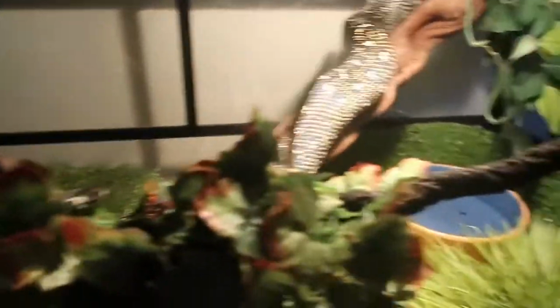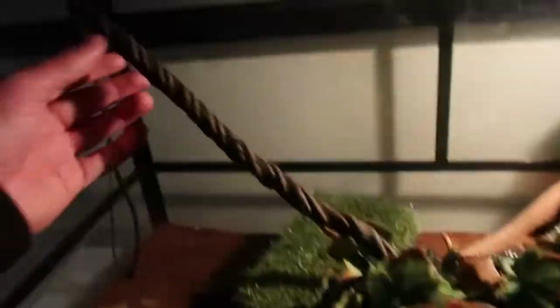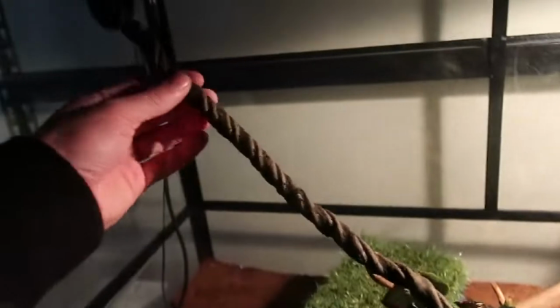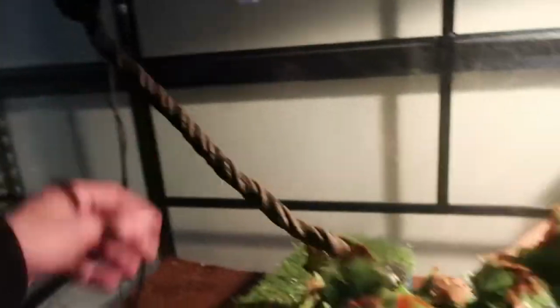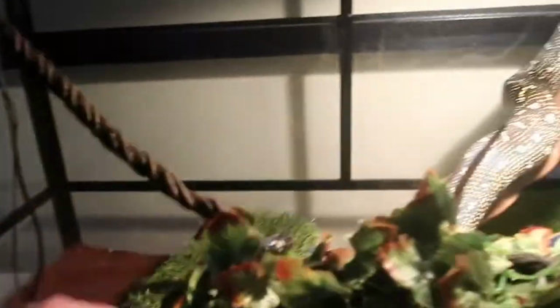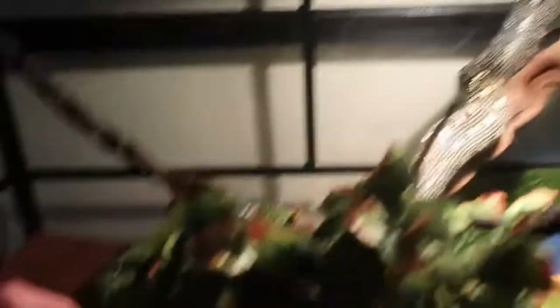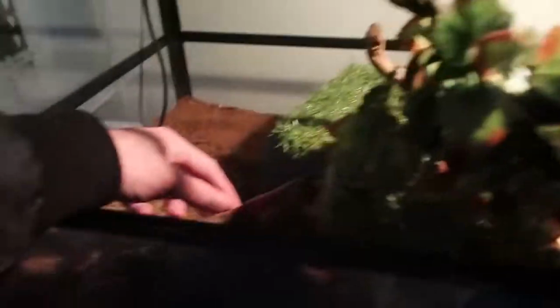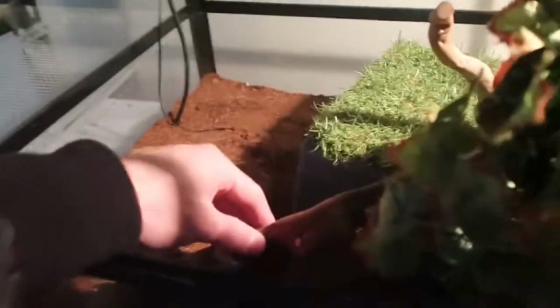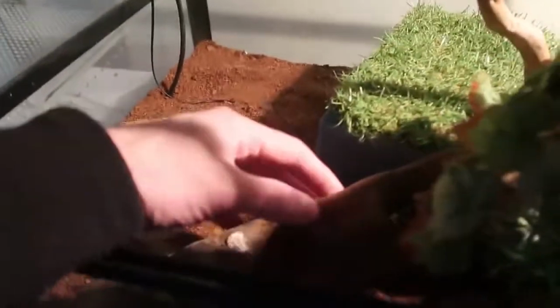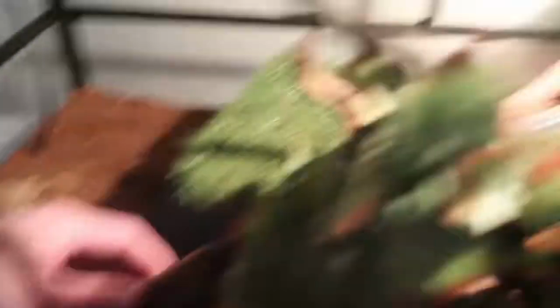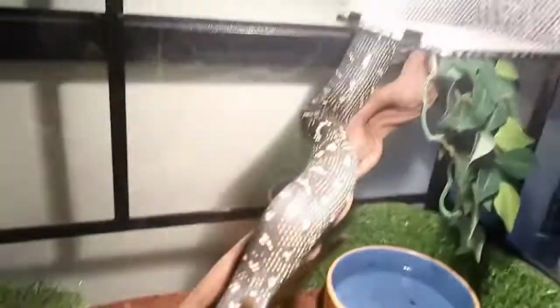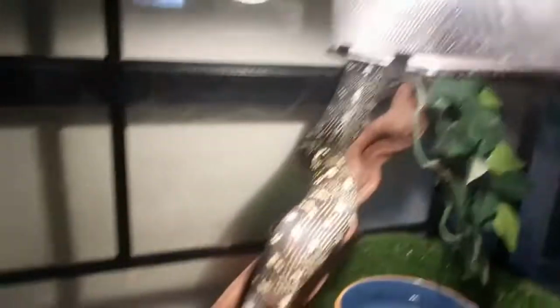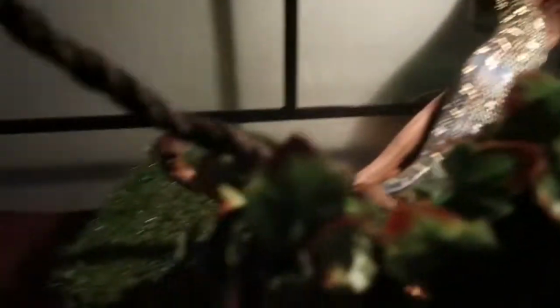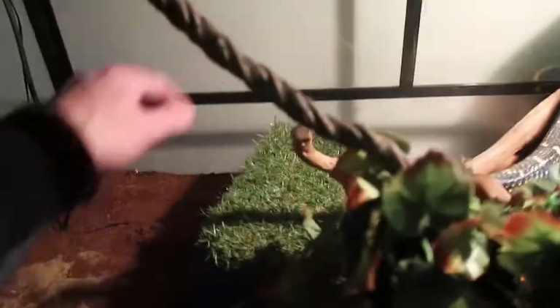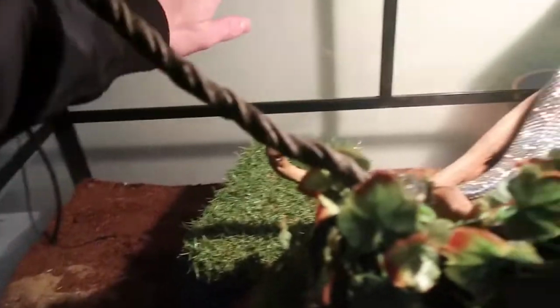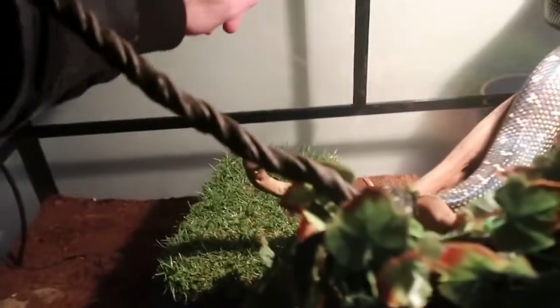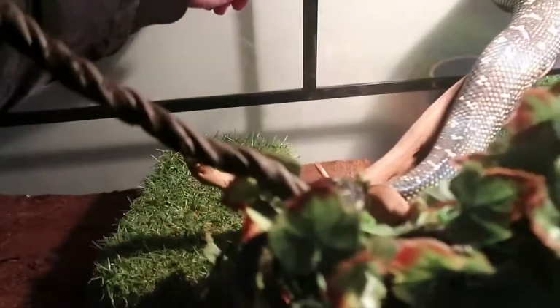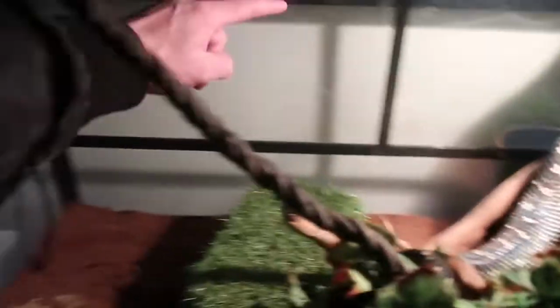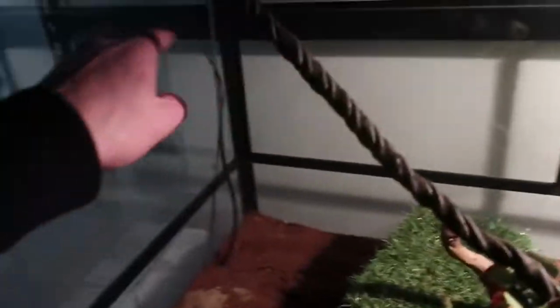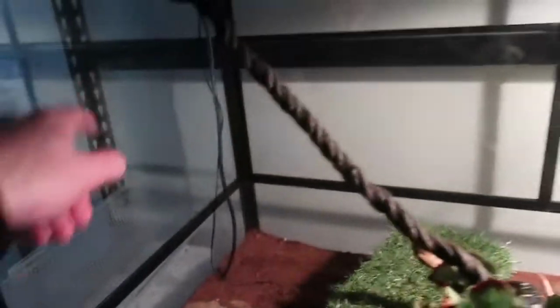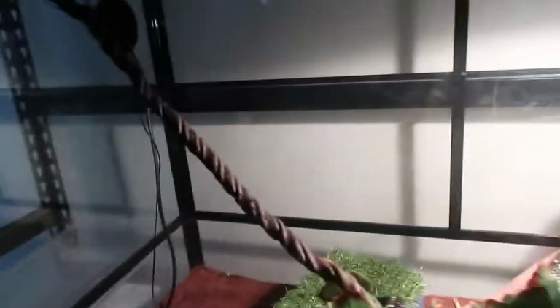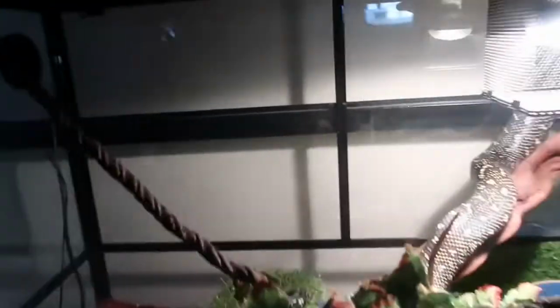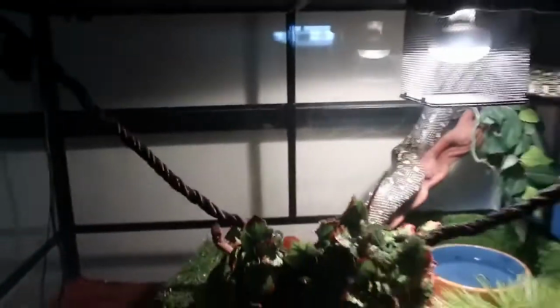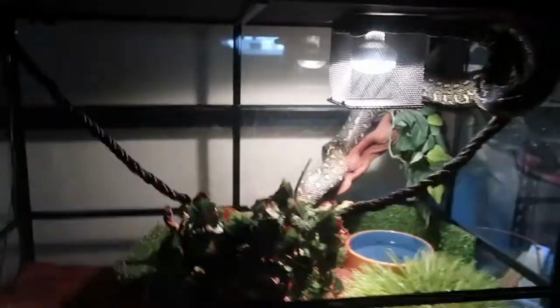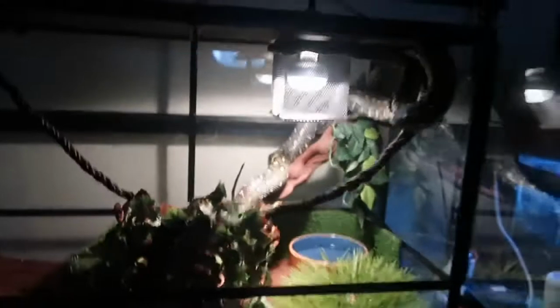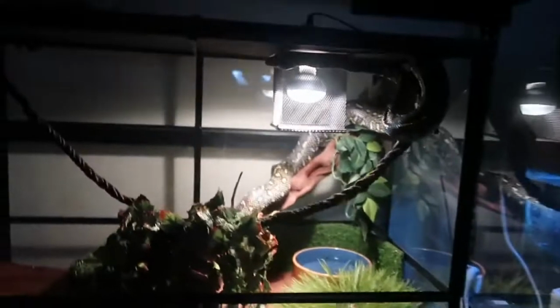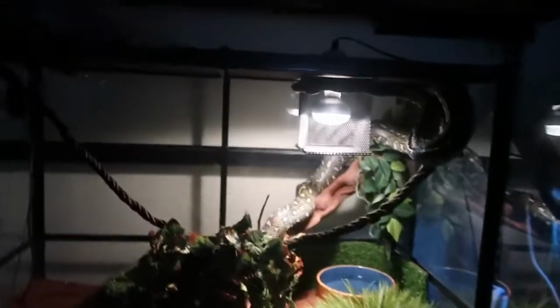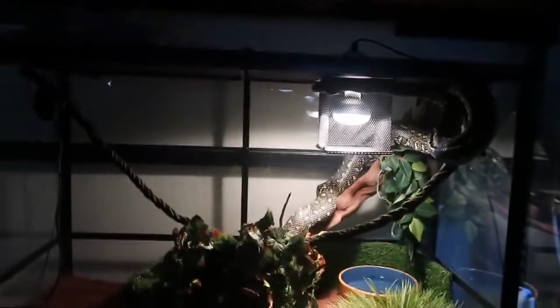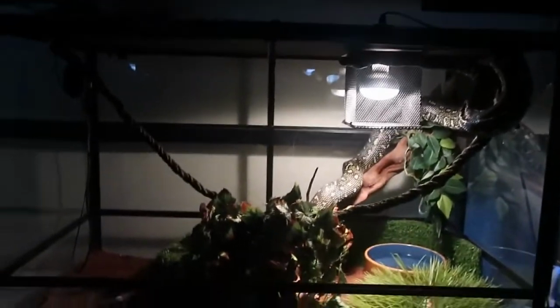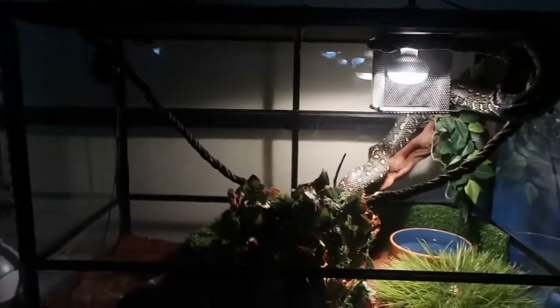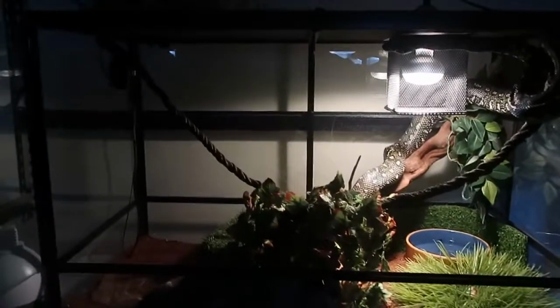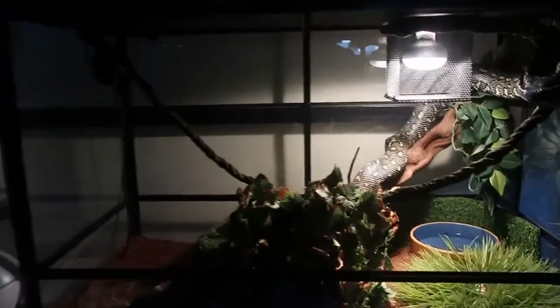In the next tank I get, hopefully it'll be a lot higher to give her a lot more chance to go up into little branches that I make for her, platforms, etc. But there's not much climbing in here — it's the best I can really do. I've got a fake or real vine that goes up there. I was hoping to get a platform for her, but there's no point if in the next month or so she'll be getting a whole new tank altogether.